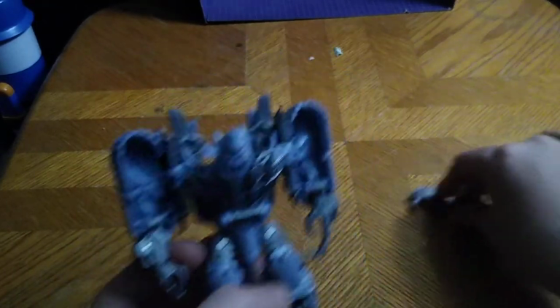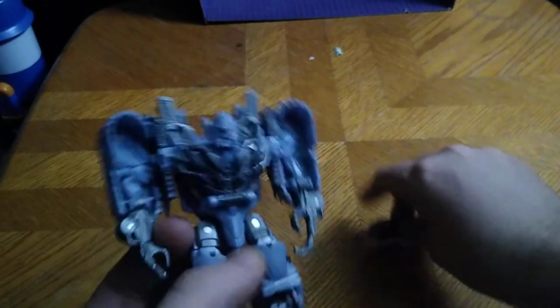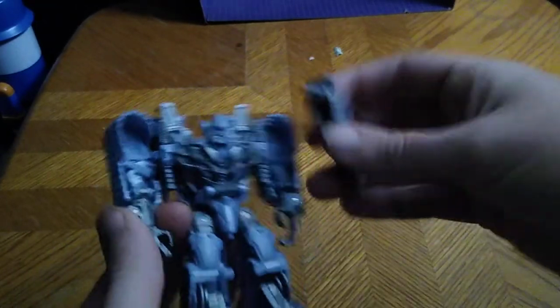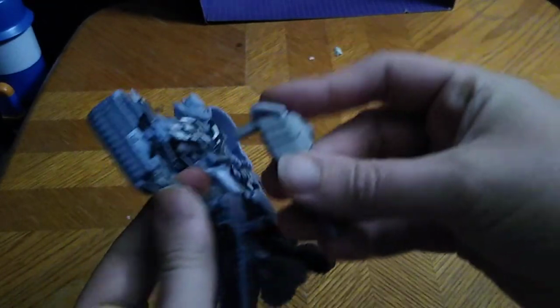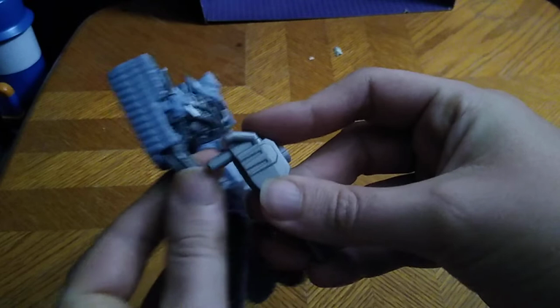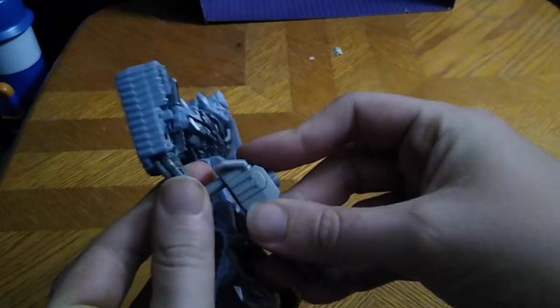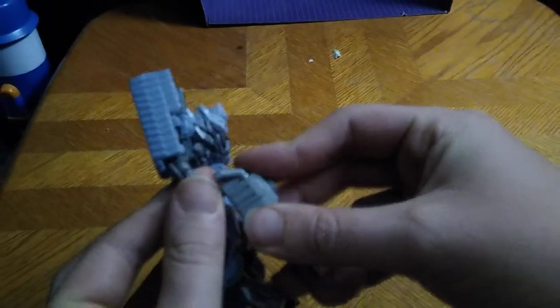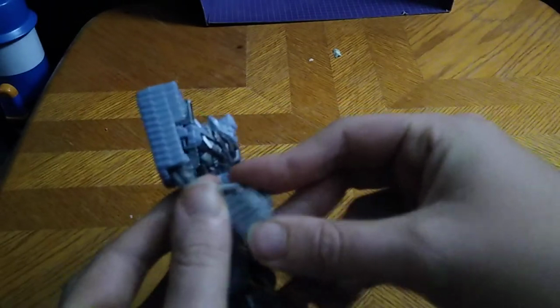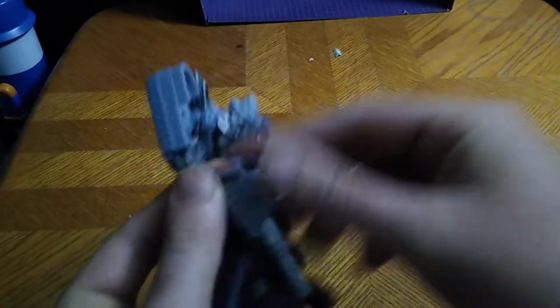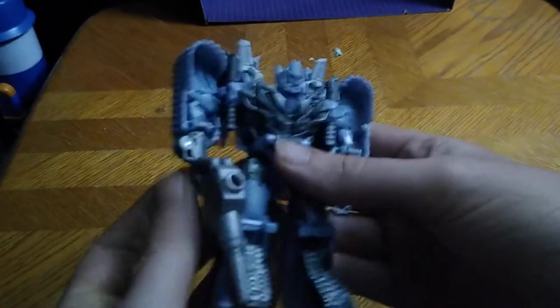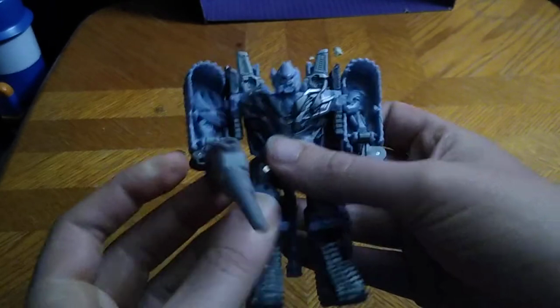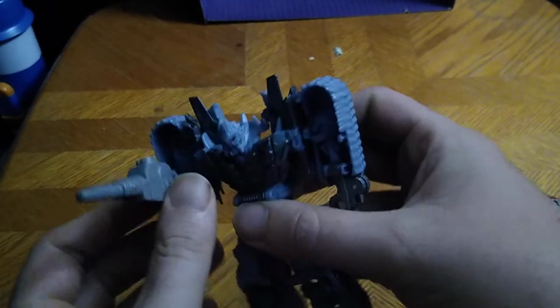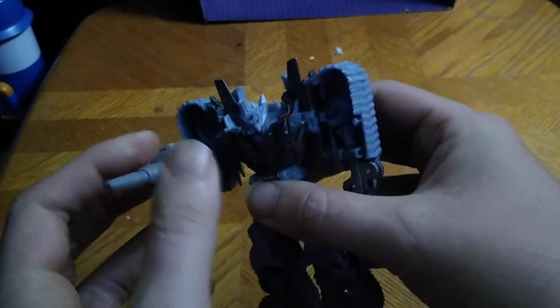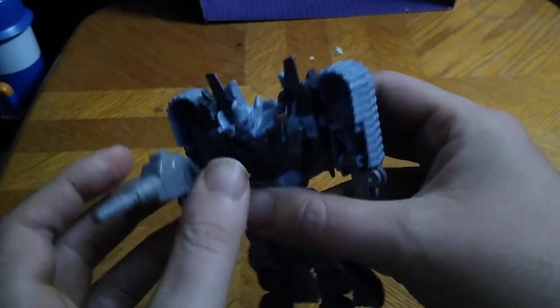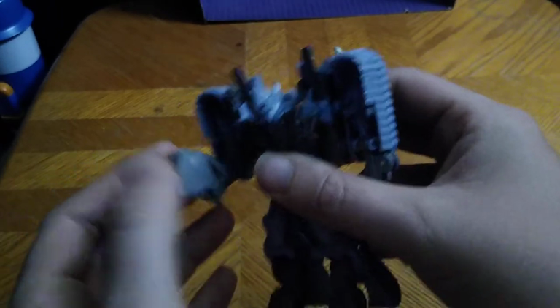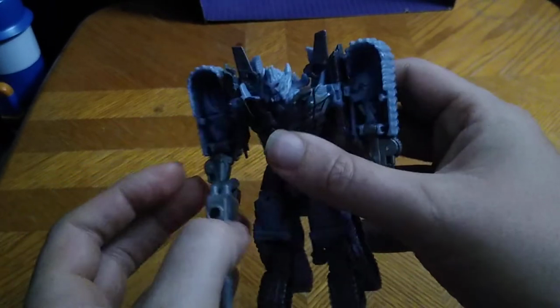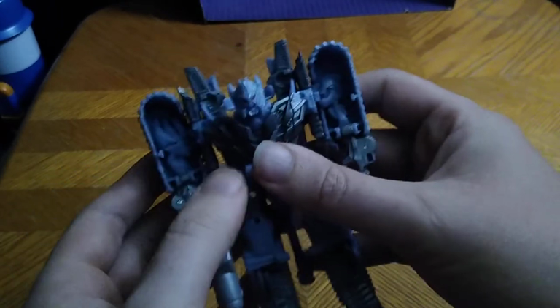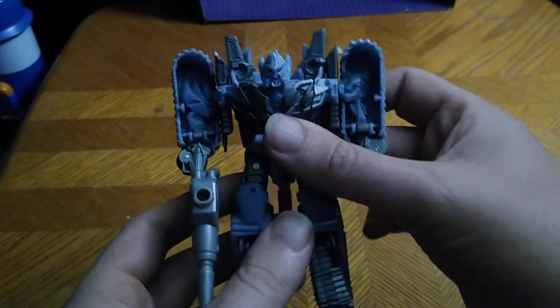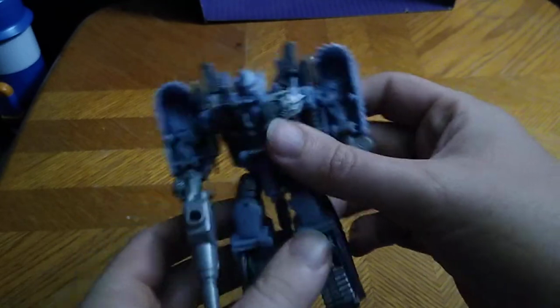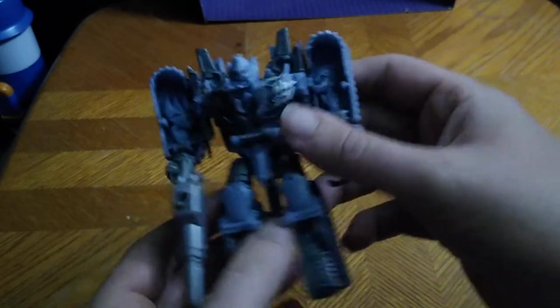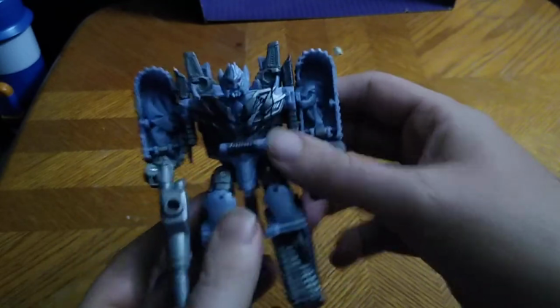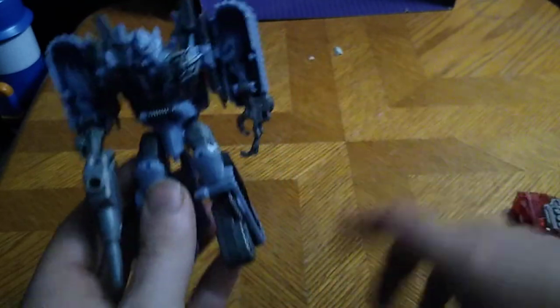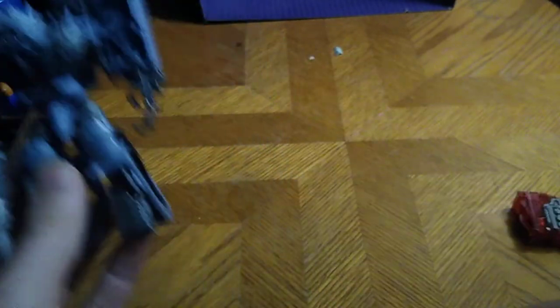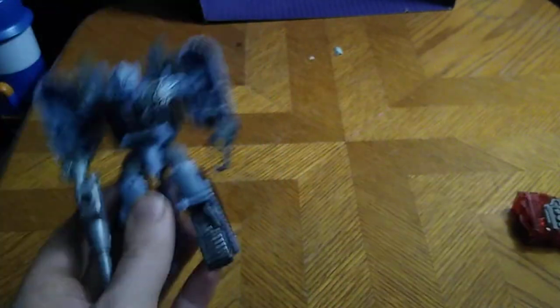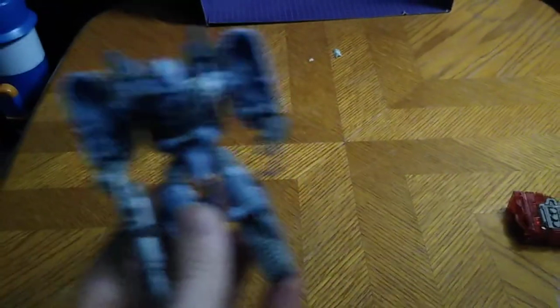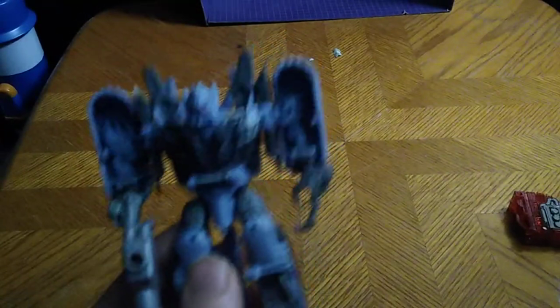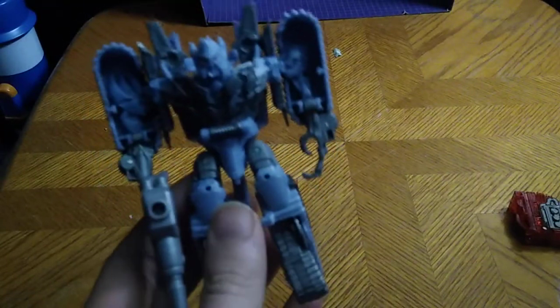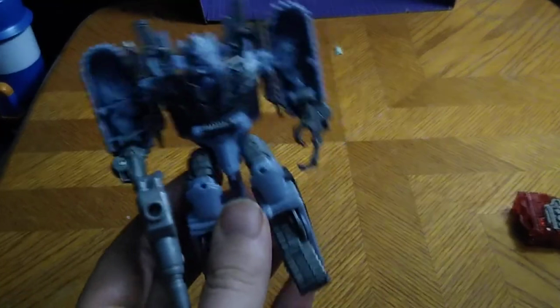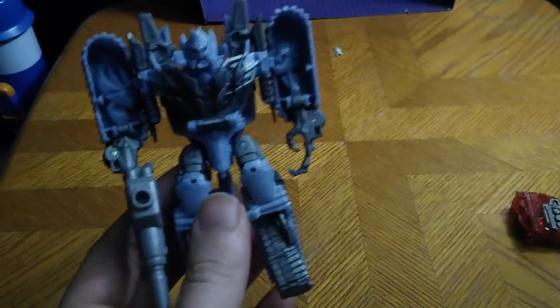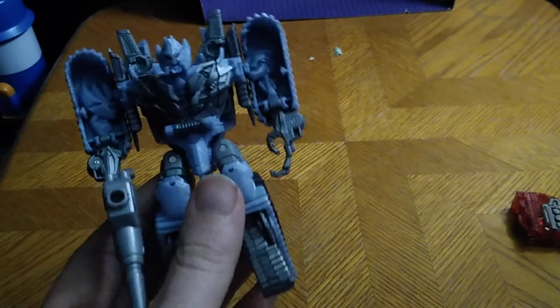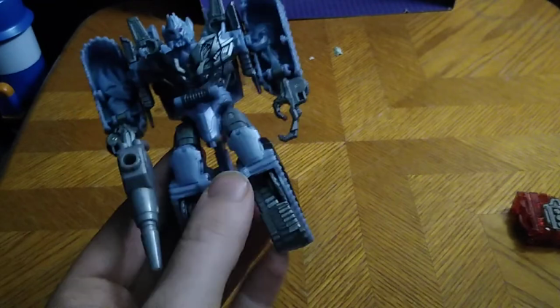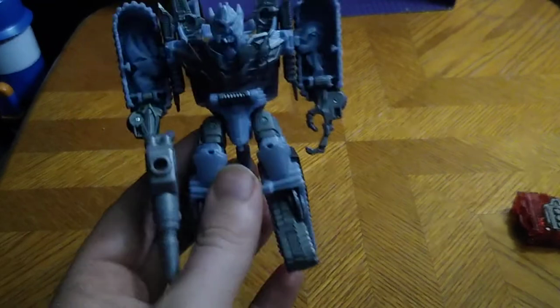You could totally give him a Connect the Bots weapon and give him like an alien fusion cannon shotgun if you wanted. It's your figure — do as you wish with weapons.